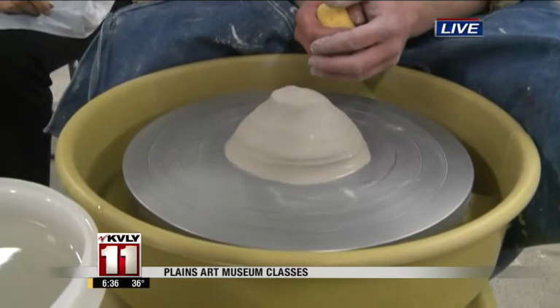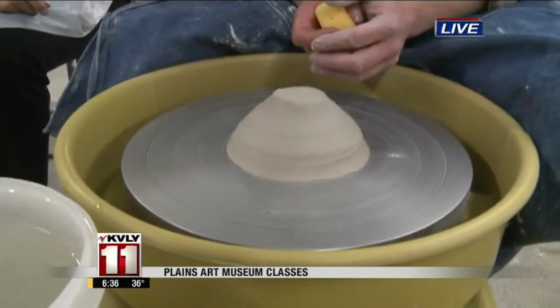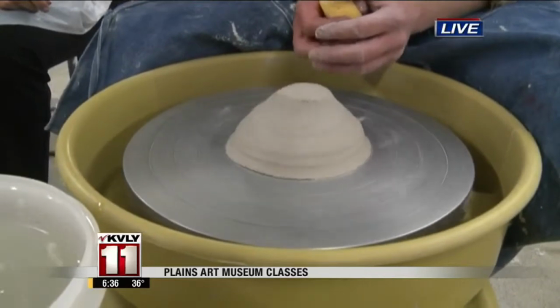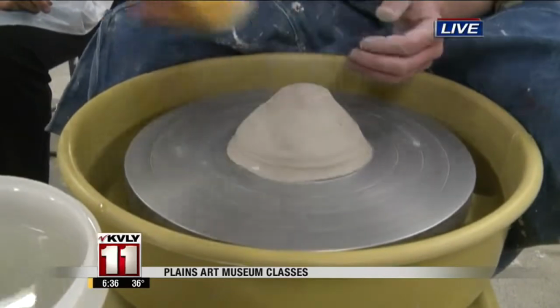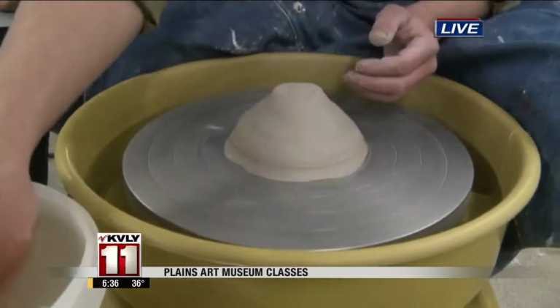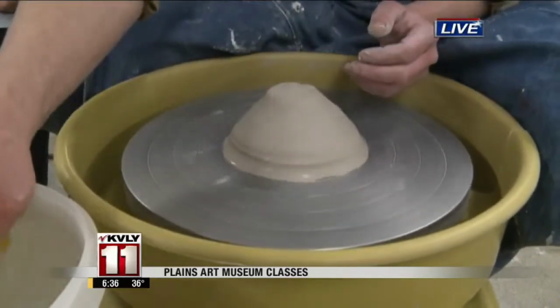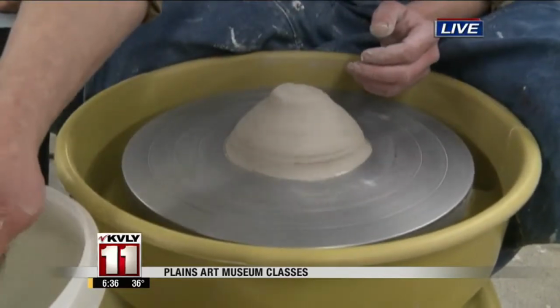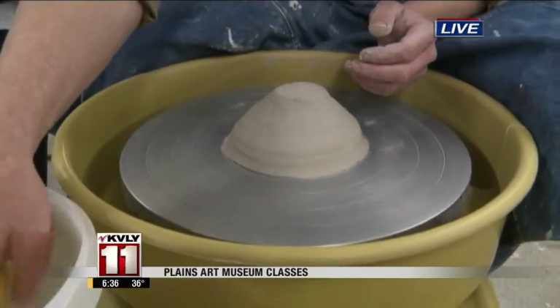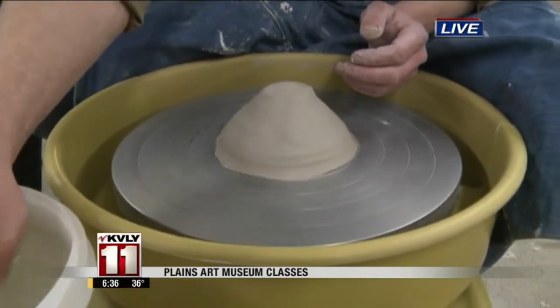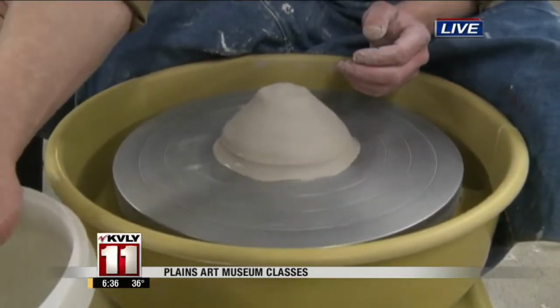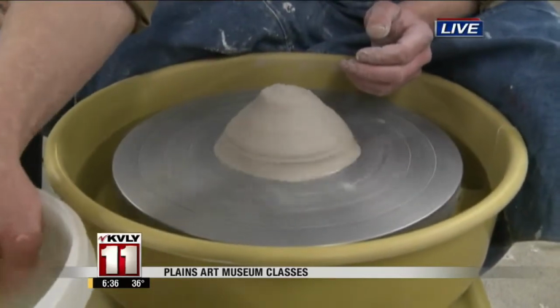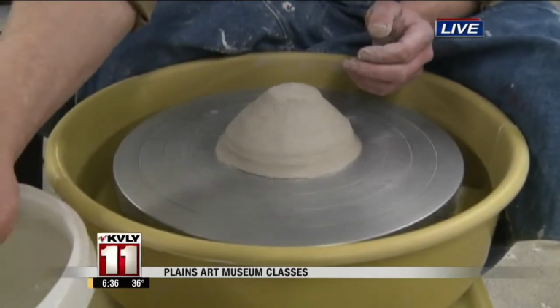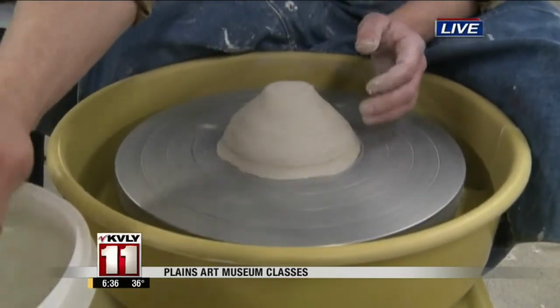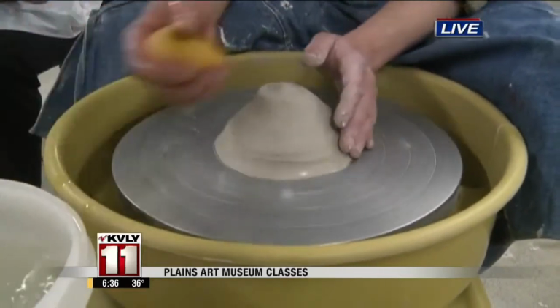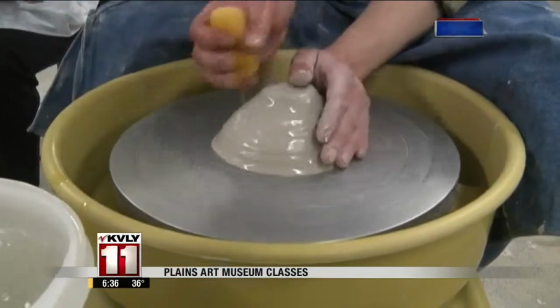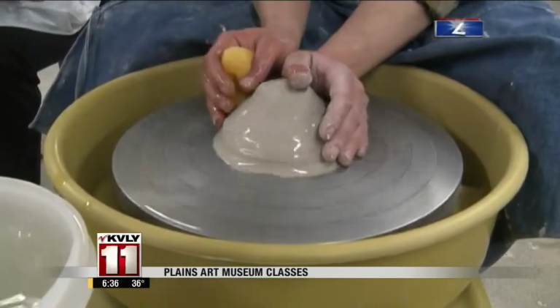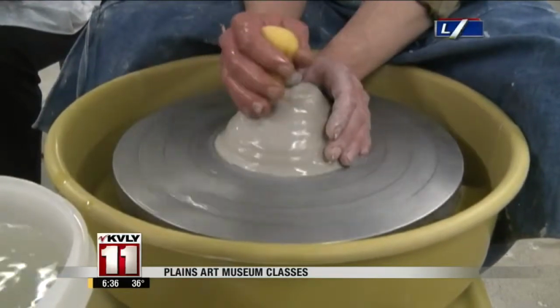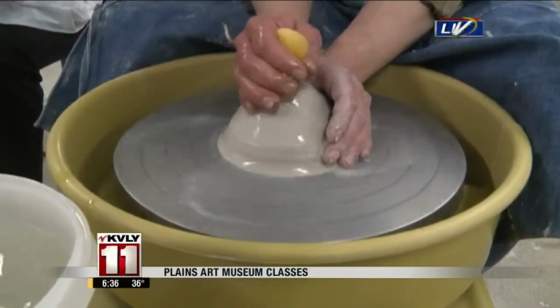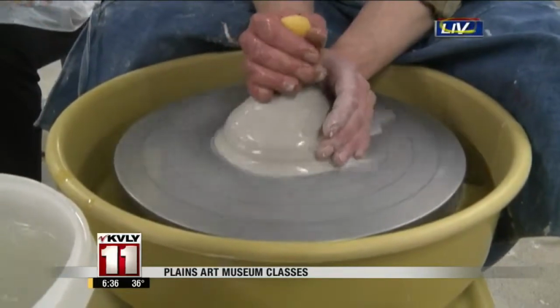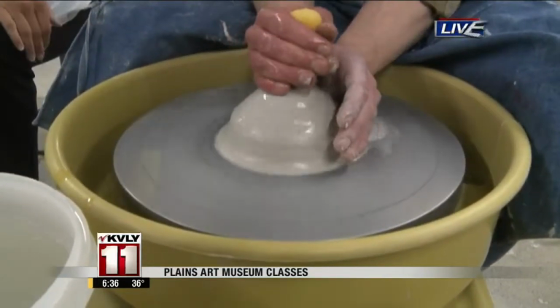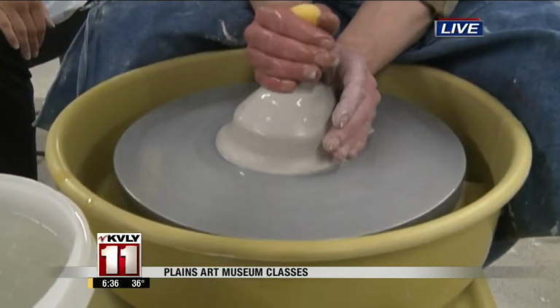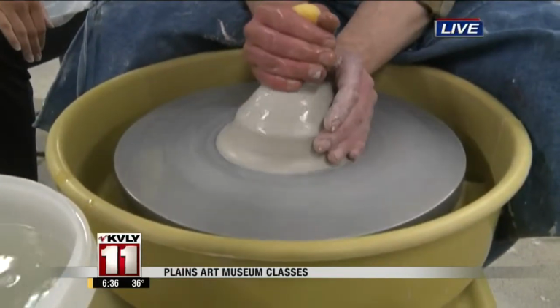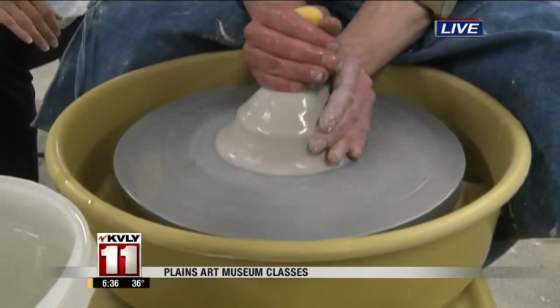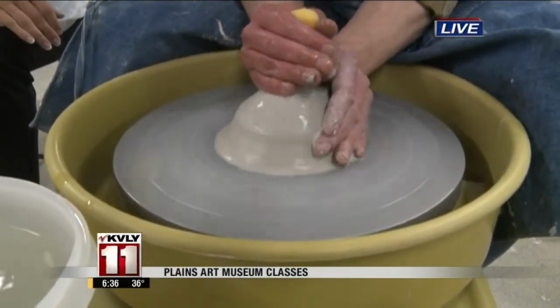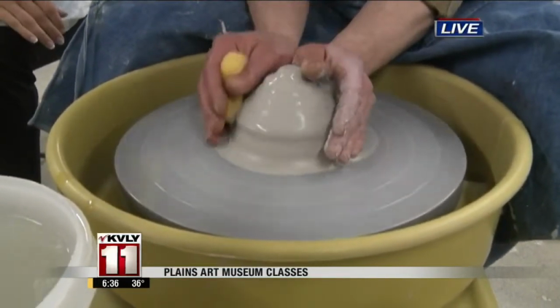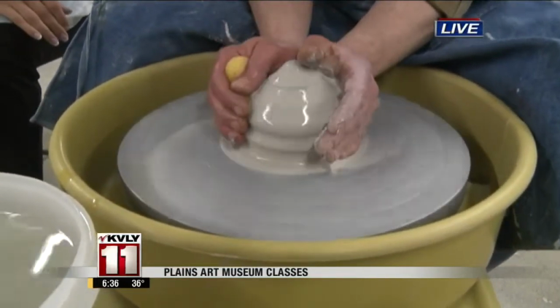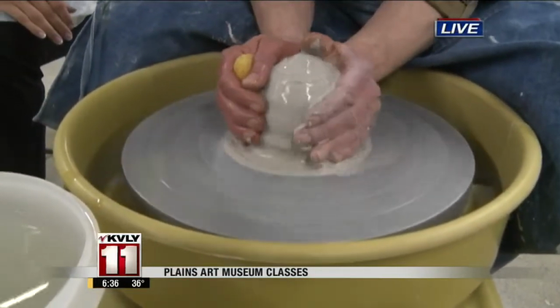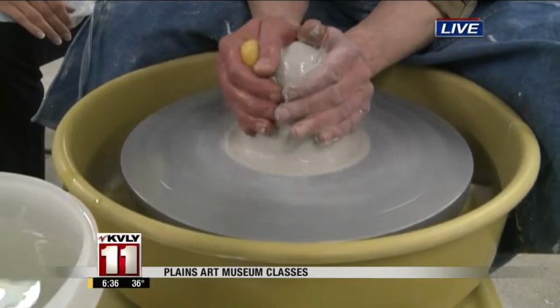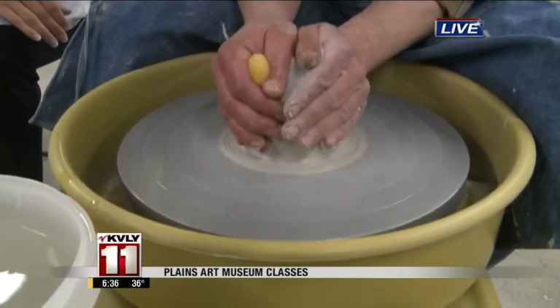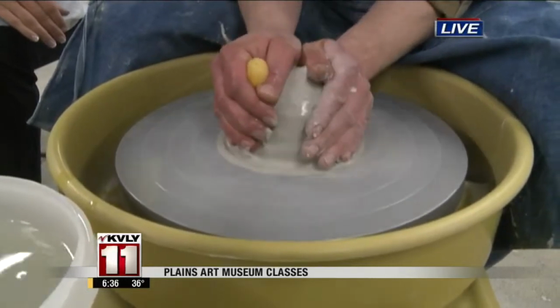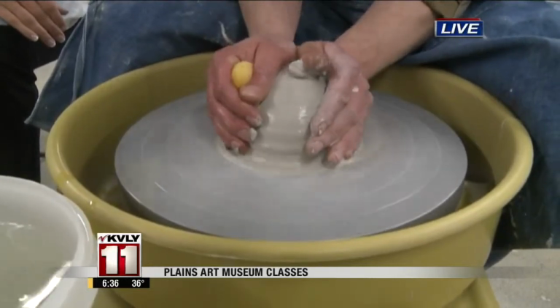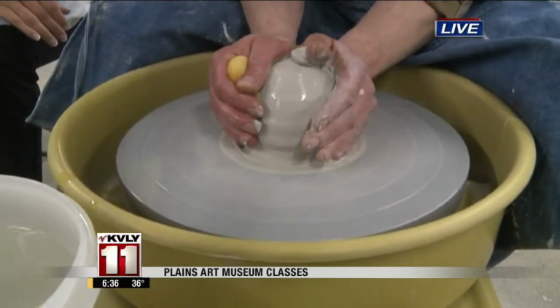Let's watch you center this. There are a number of different classes — we showed you some from screen printing, some from the molding classes. And this, again, is going to be Clay for Couples, happening in April.